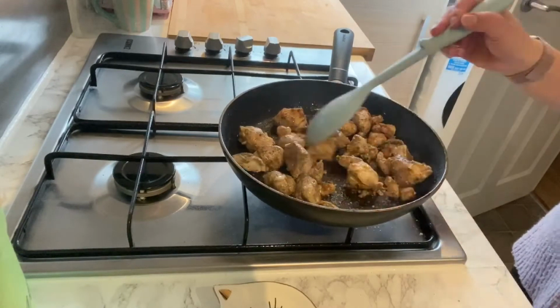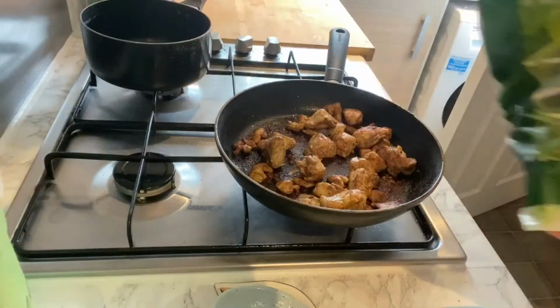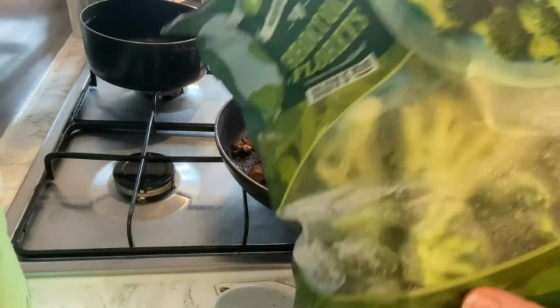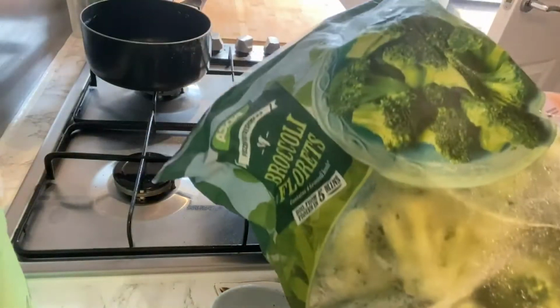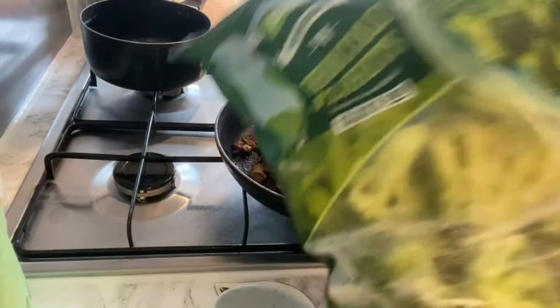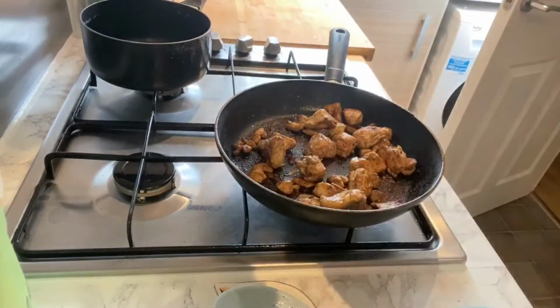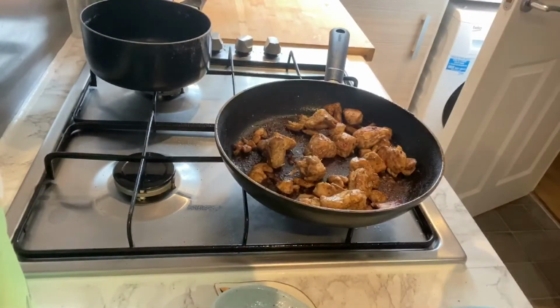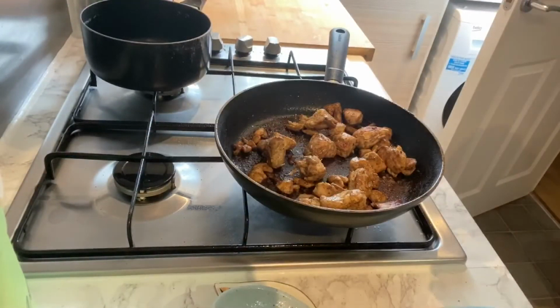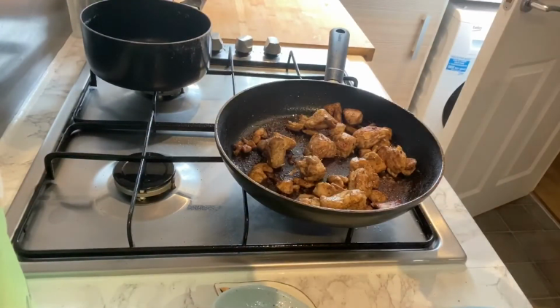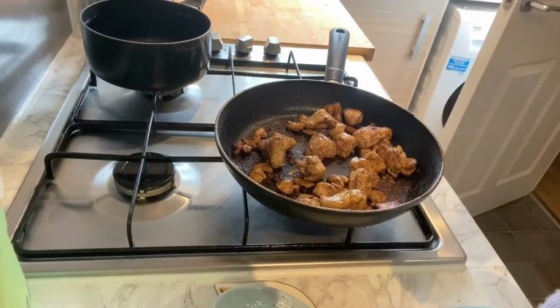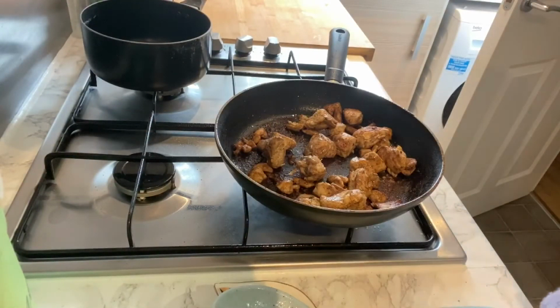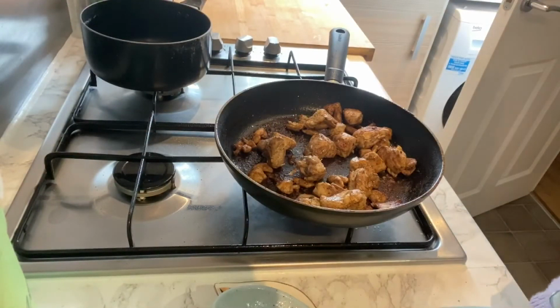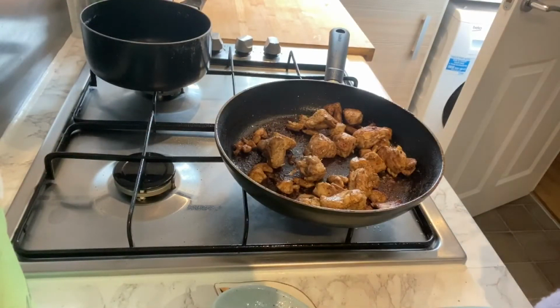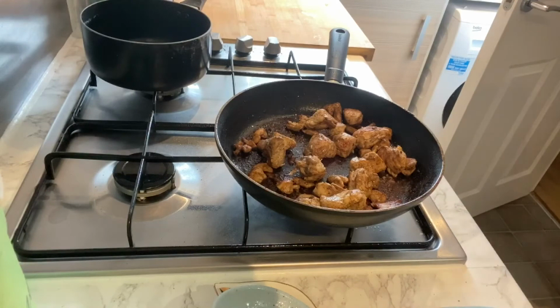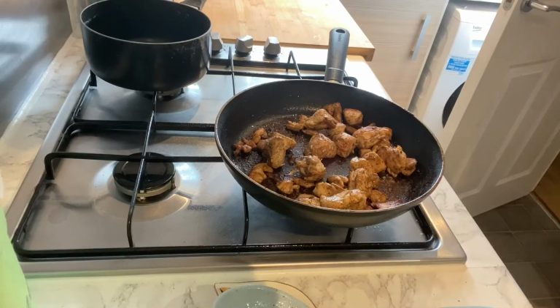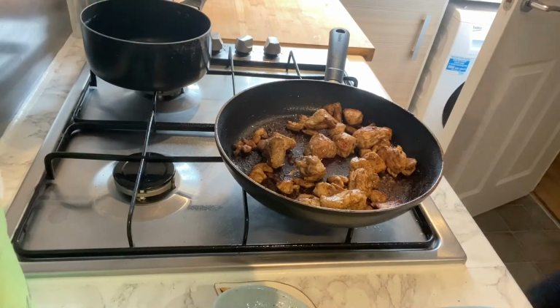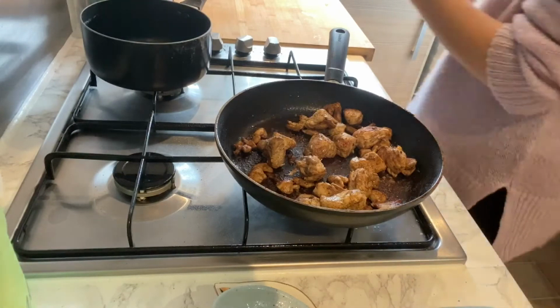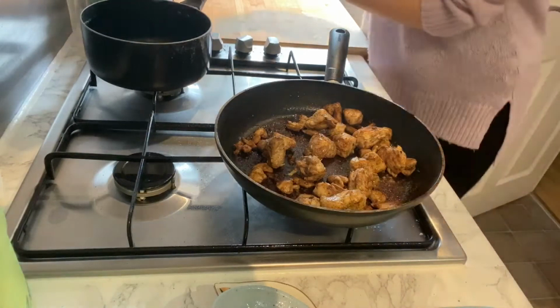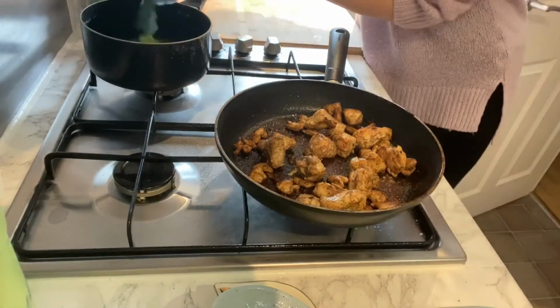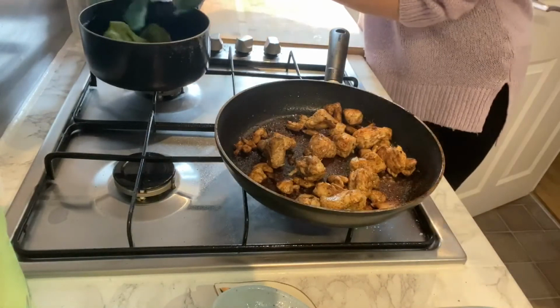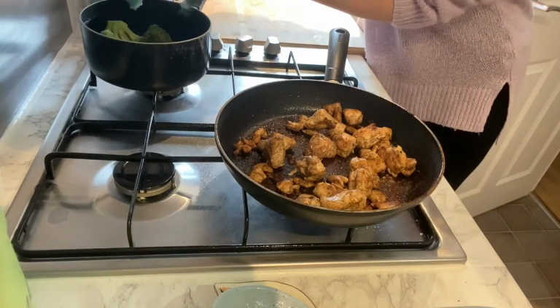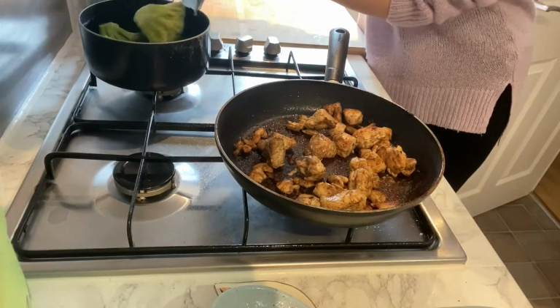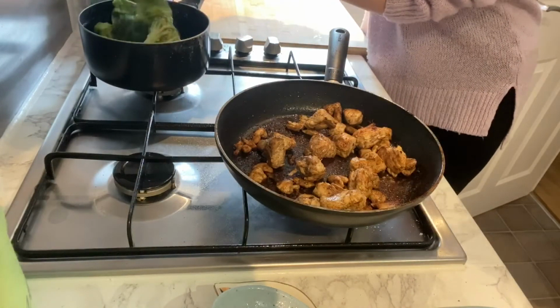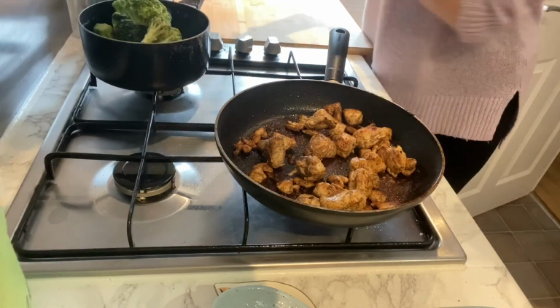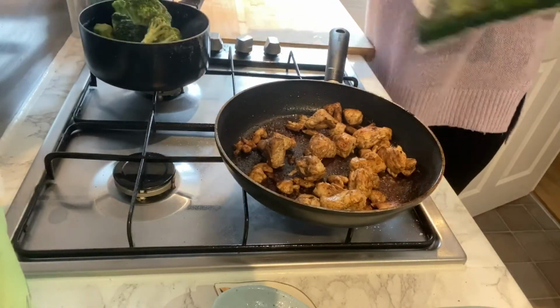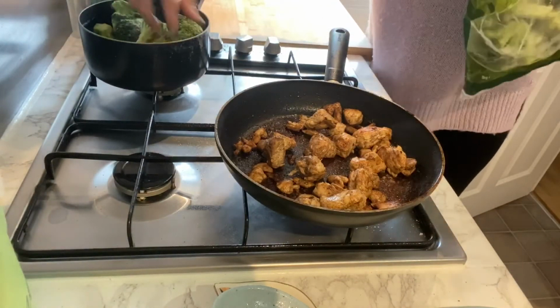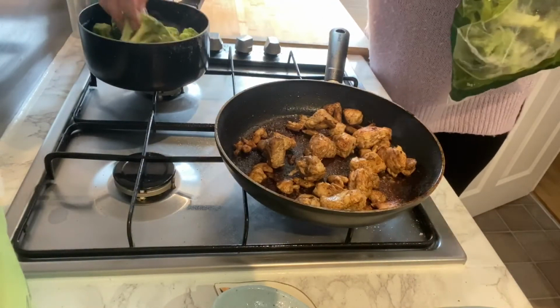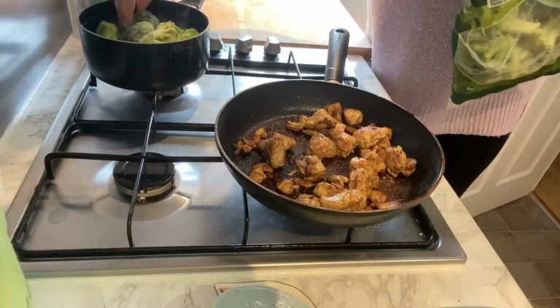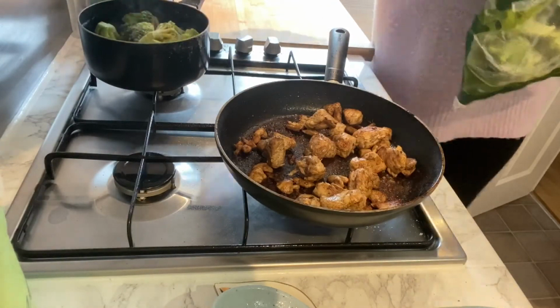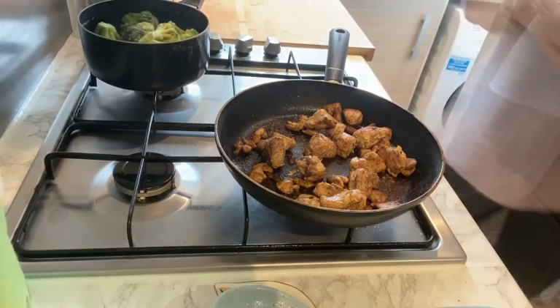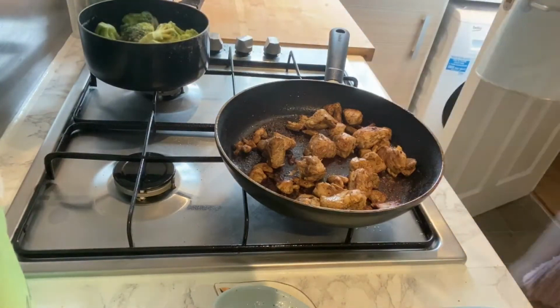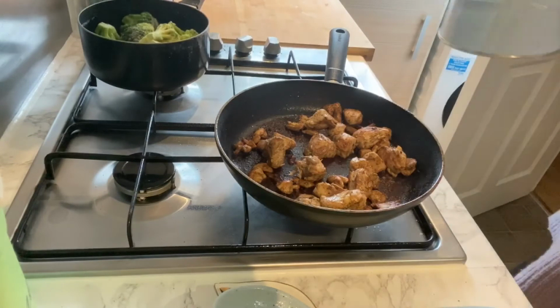We are having broccoli with ours, and you could have any vegetable you like really. I'm just using frozen broccoli and I'm putting it on to boil now.